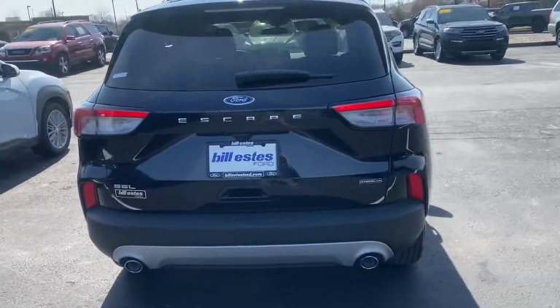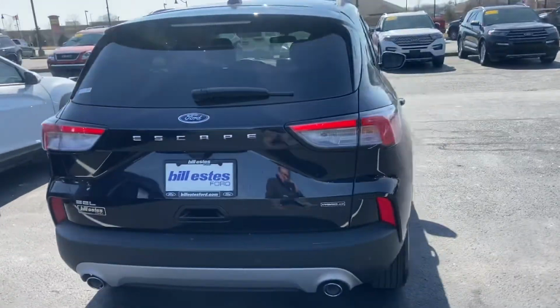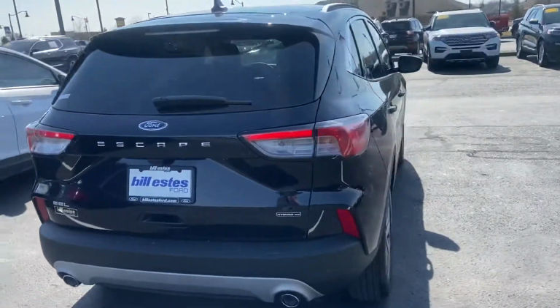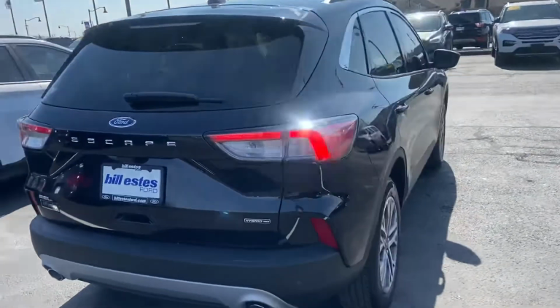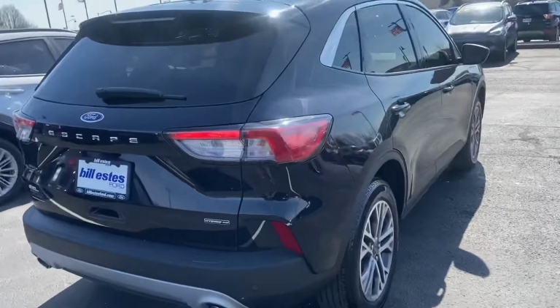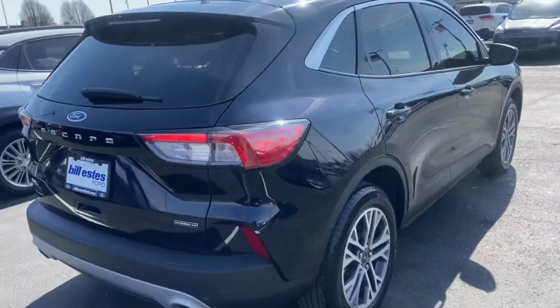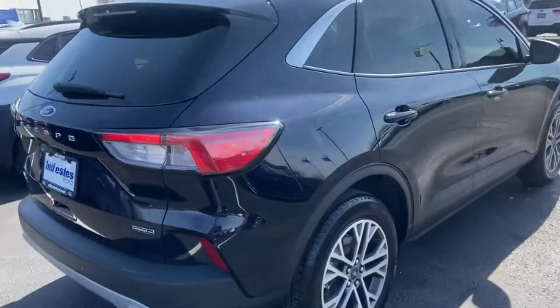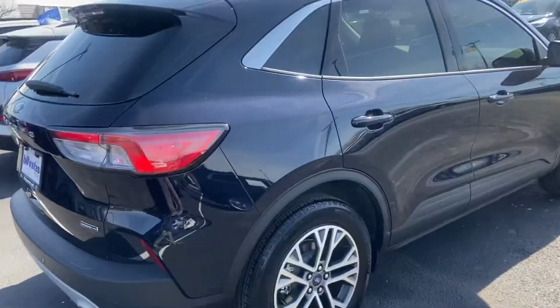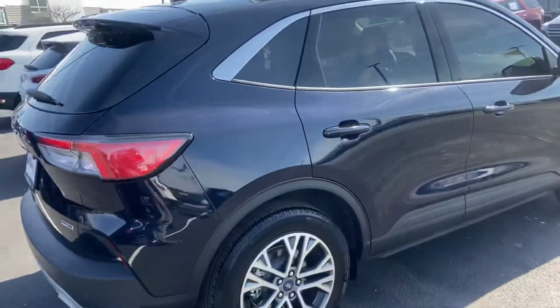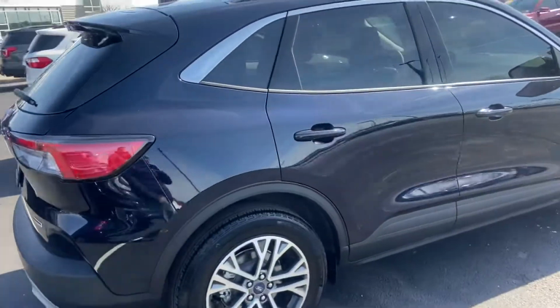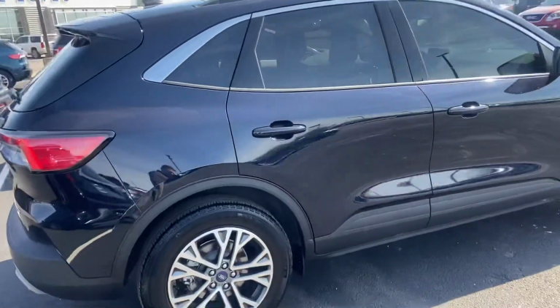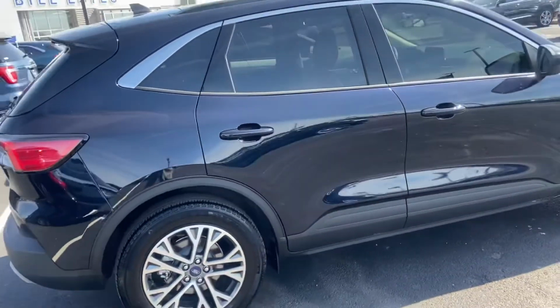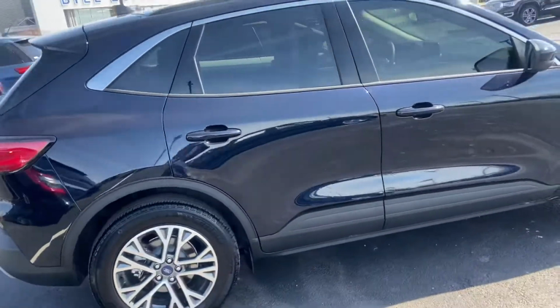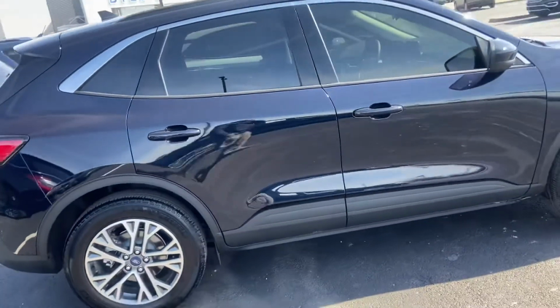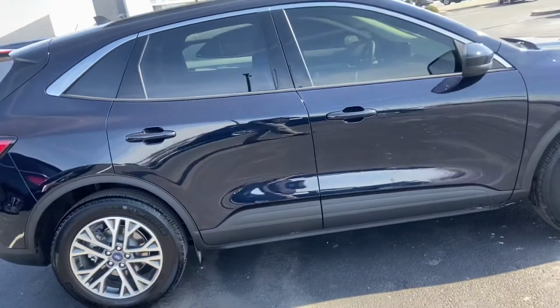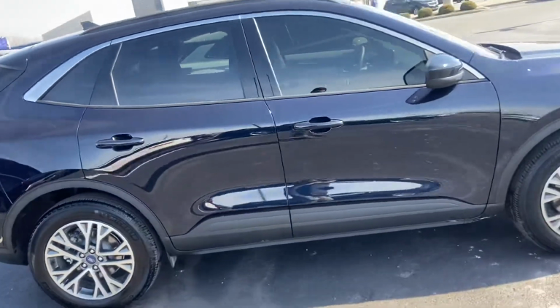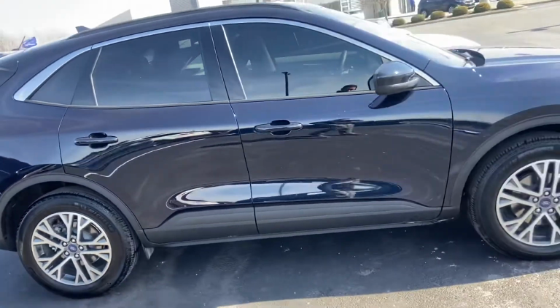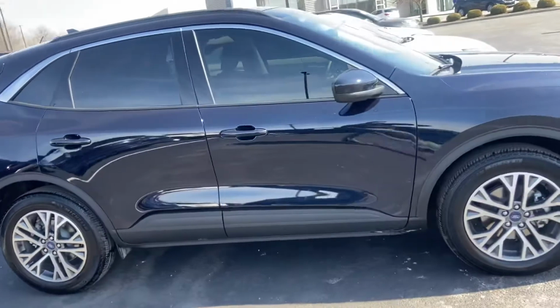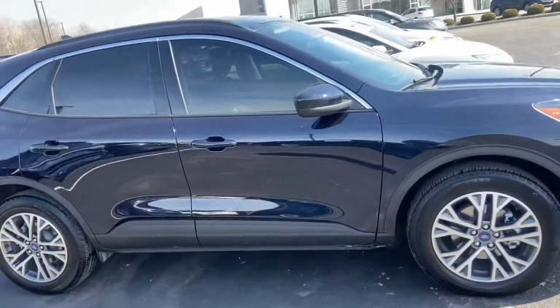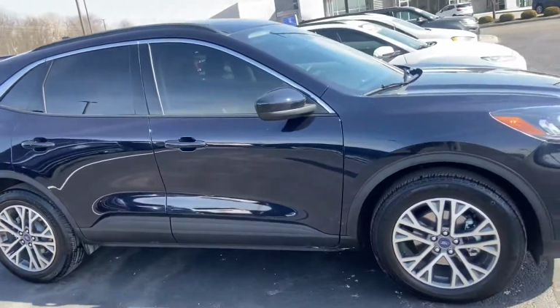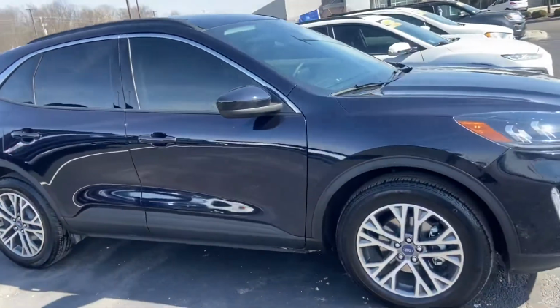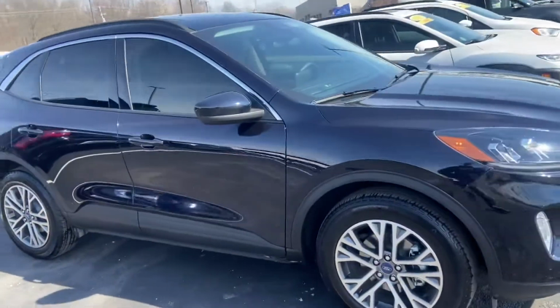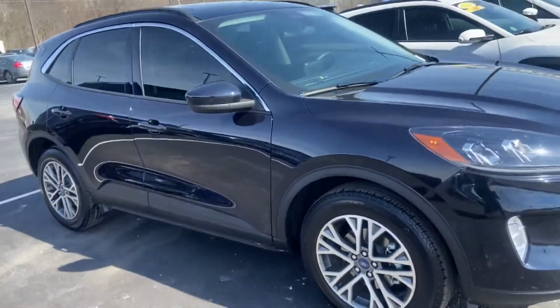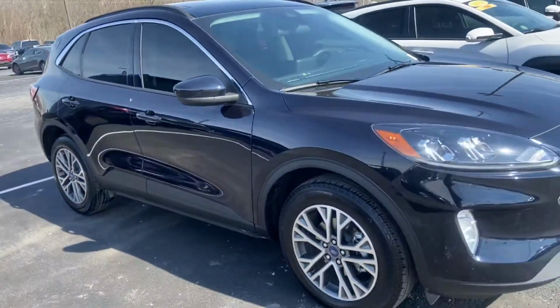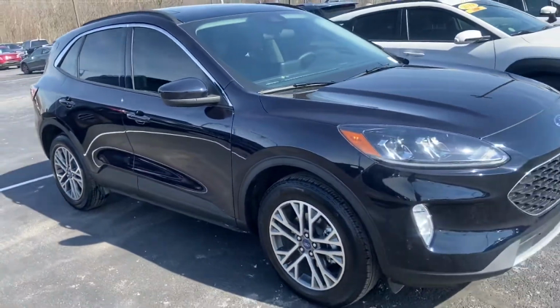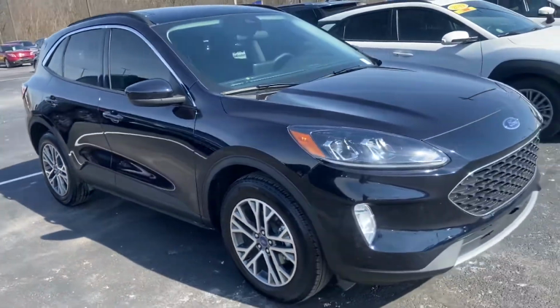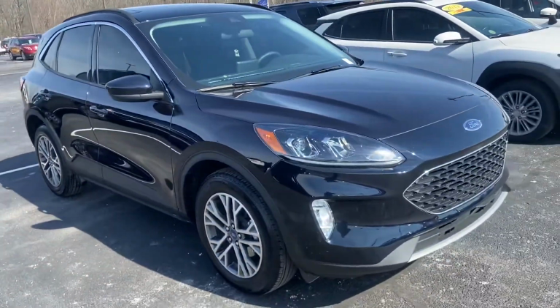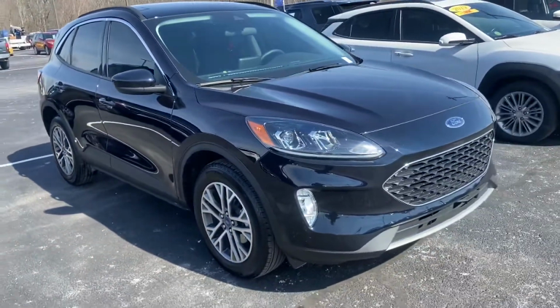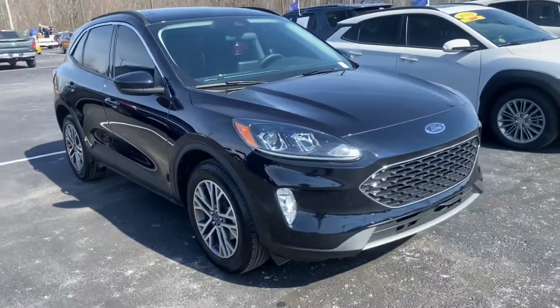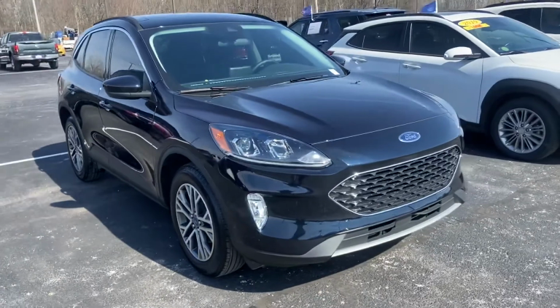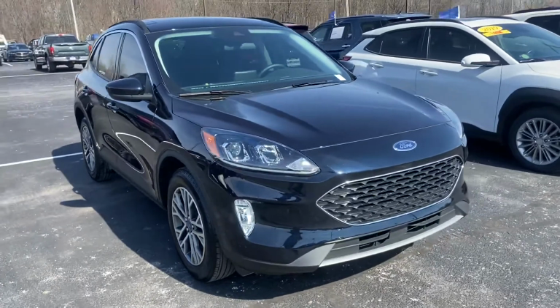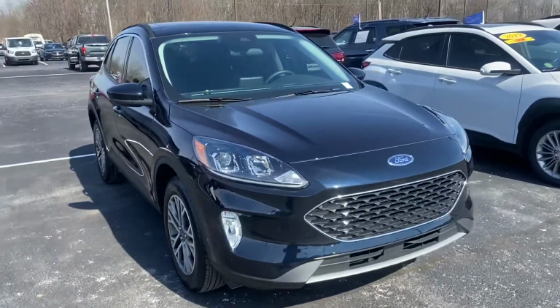It has less than 3,000 miles on it. It has an SEL rear-wheel drive. Again, this is your 2021 Ford Escape Hybrid.